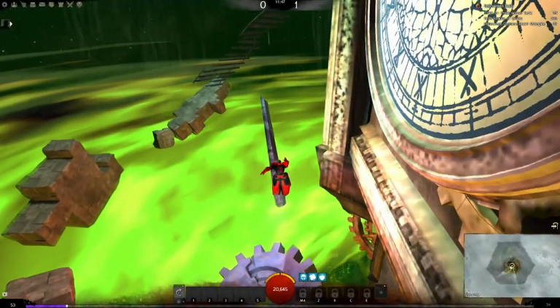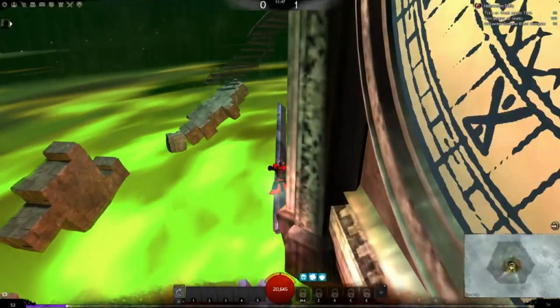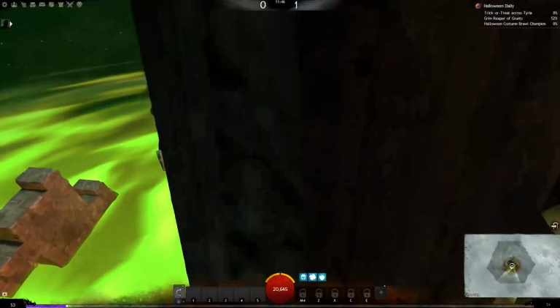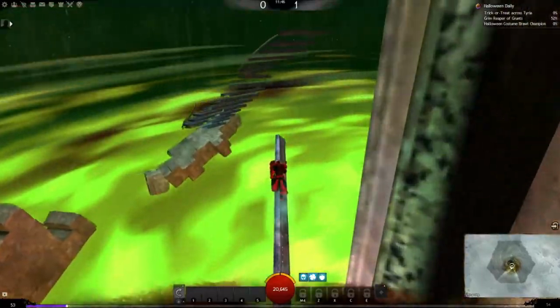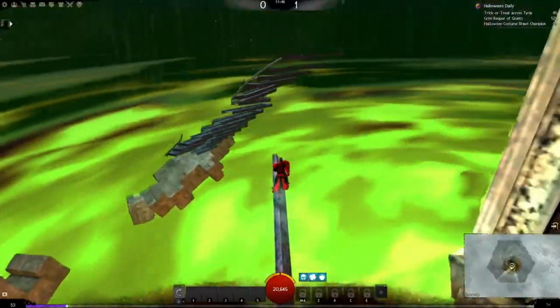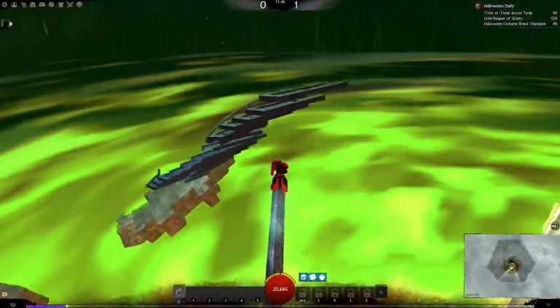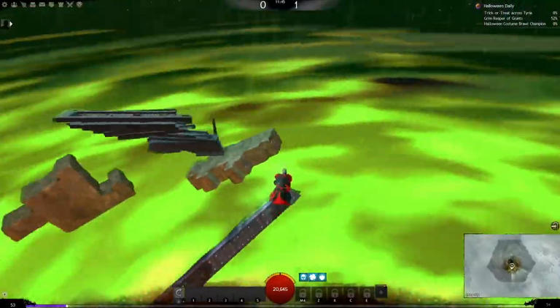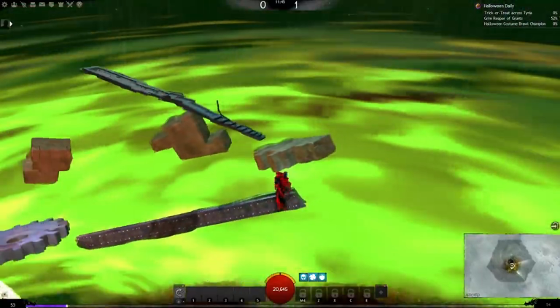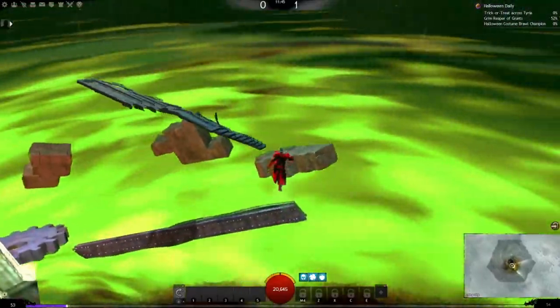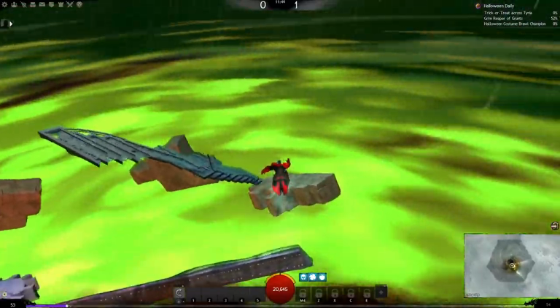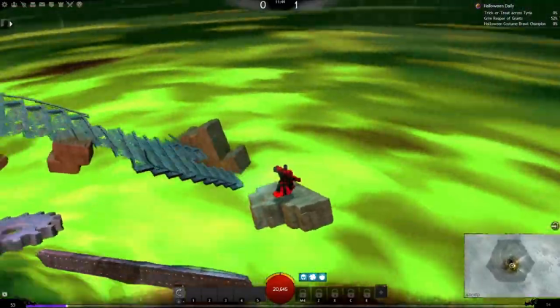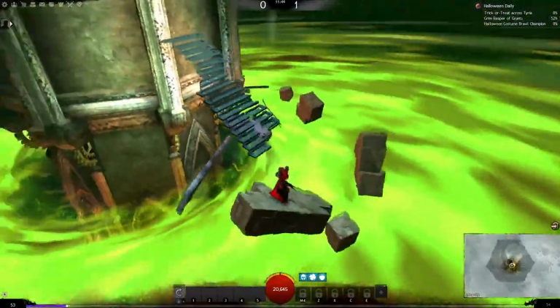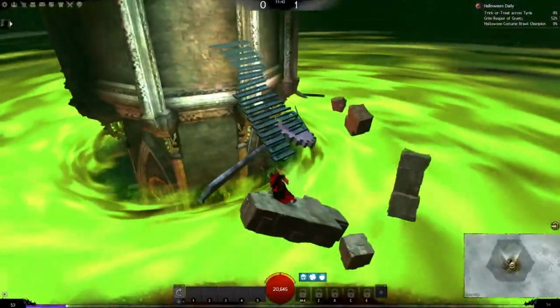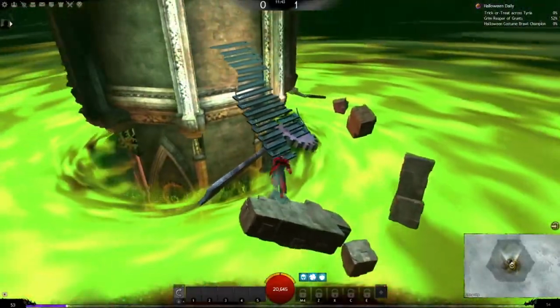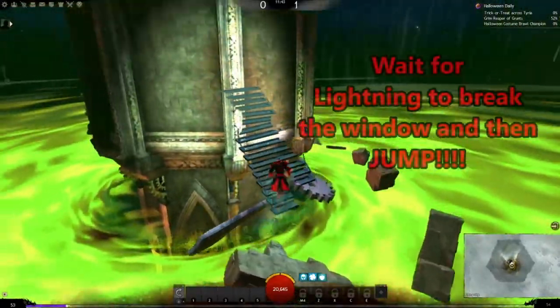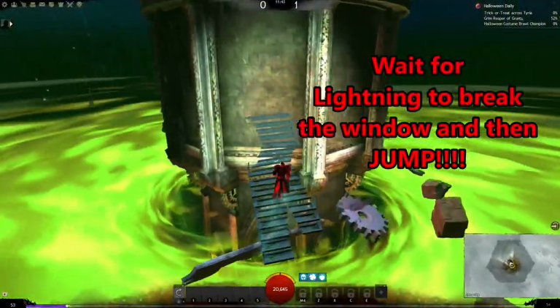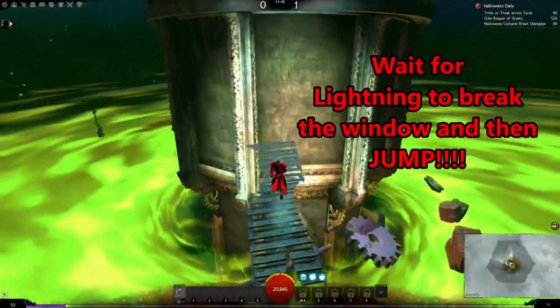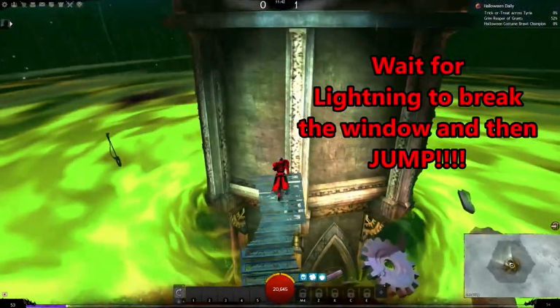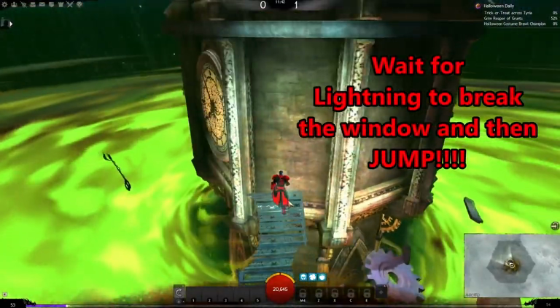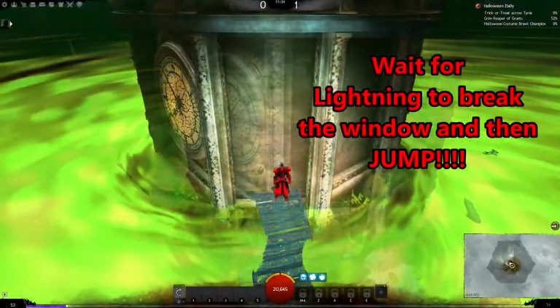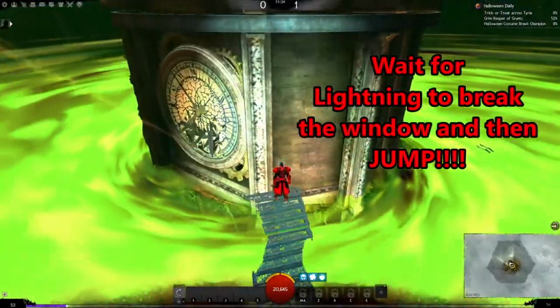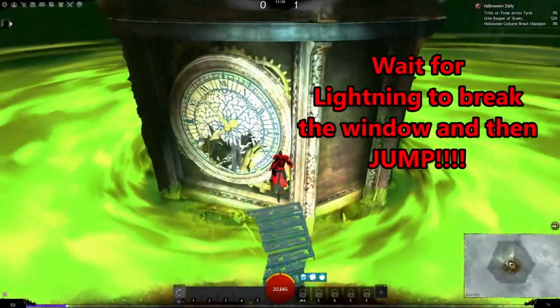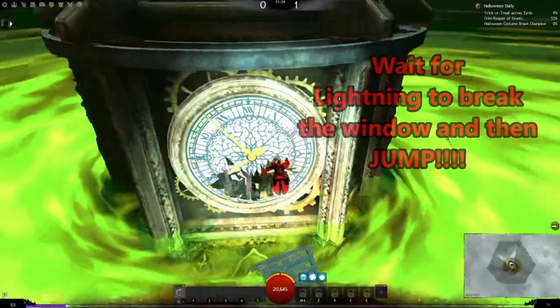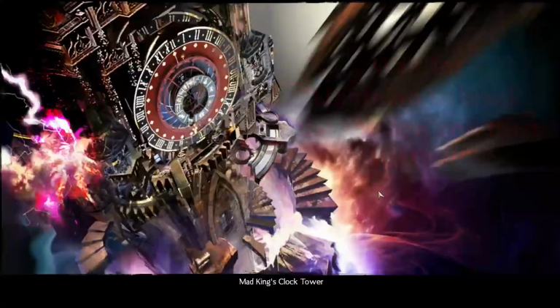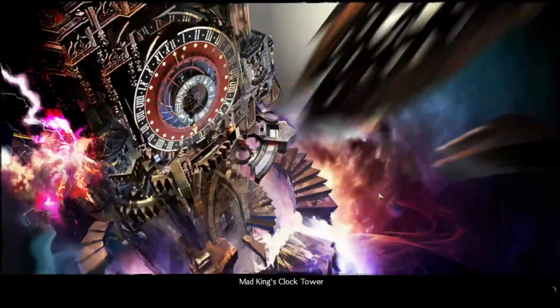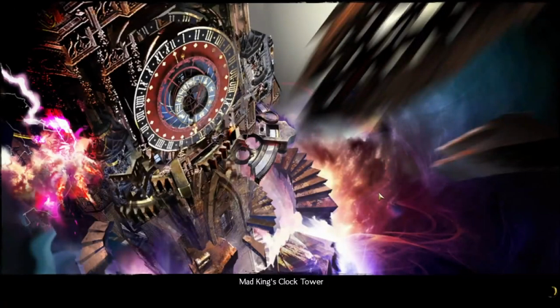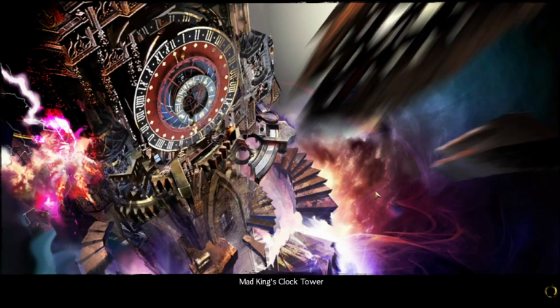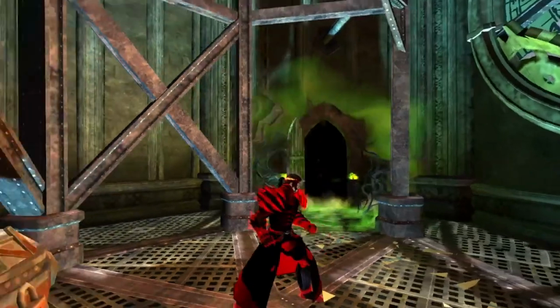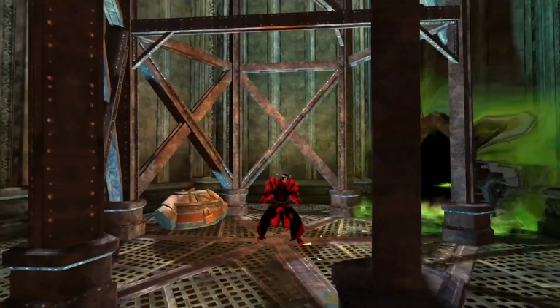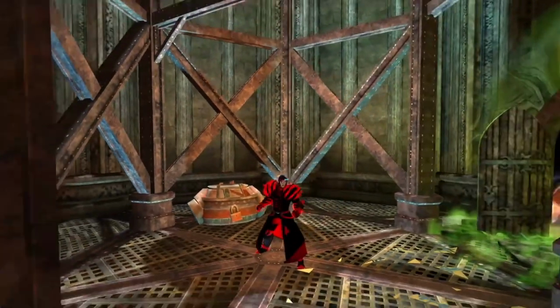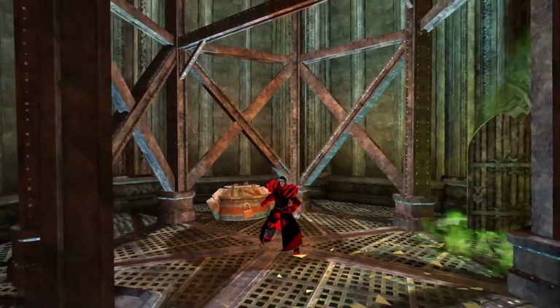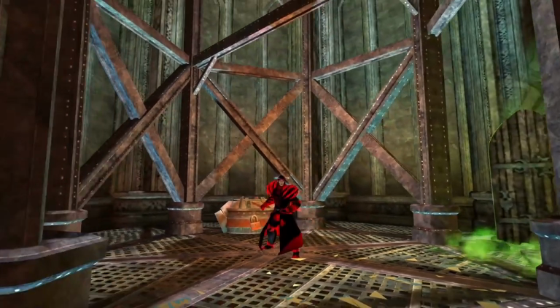By this point, you should have a commanding lead on the lava and you can take your time on the last few jumps. Once up at the top, you must wait until the clock face is struck by lightning, and then when it does, you jump forward to win.